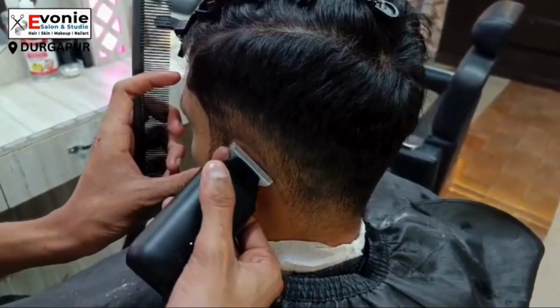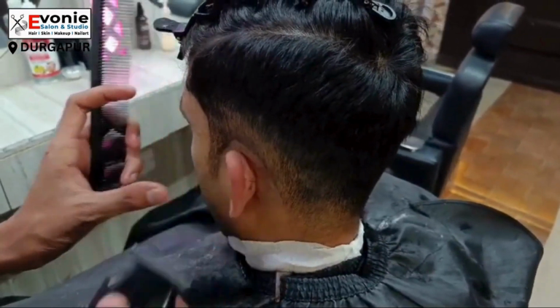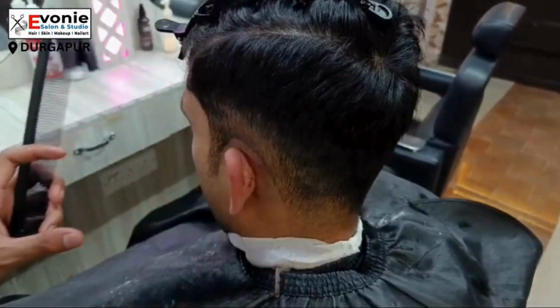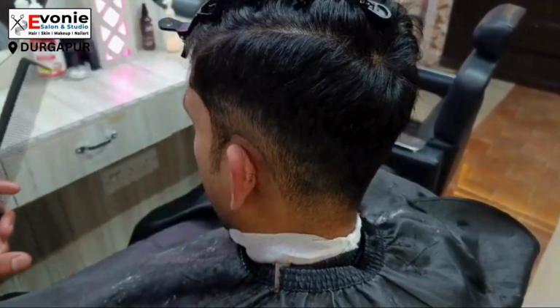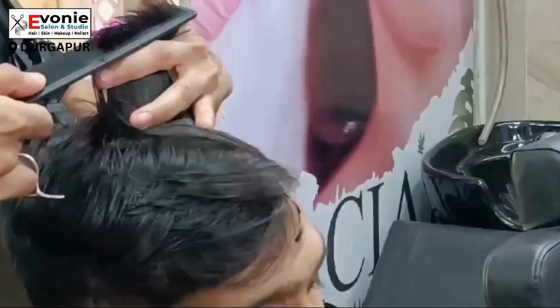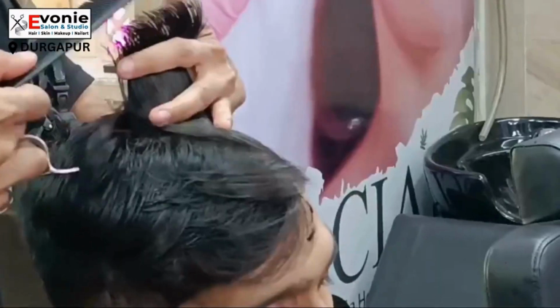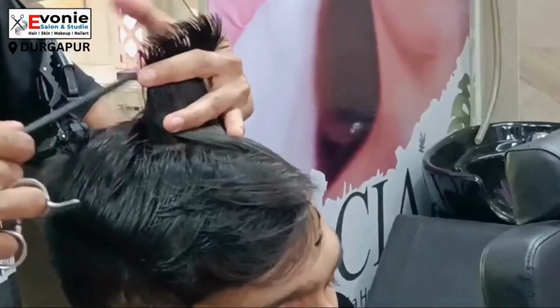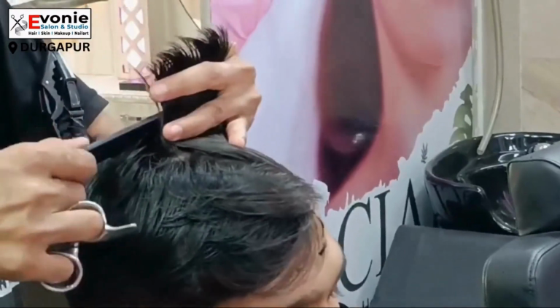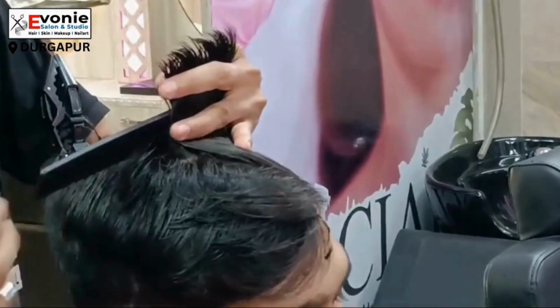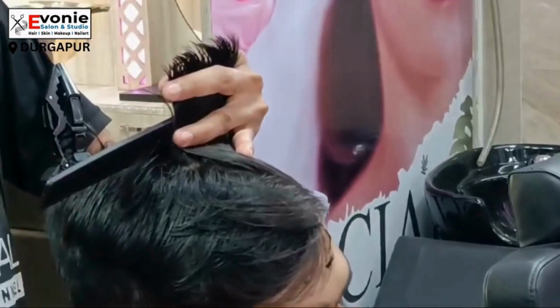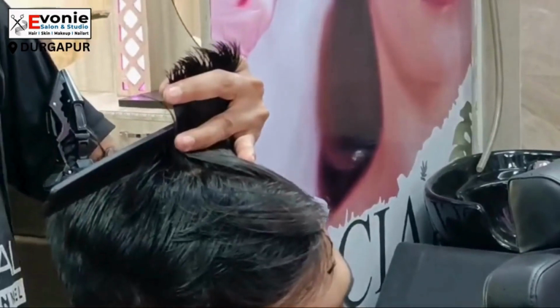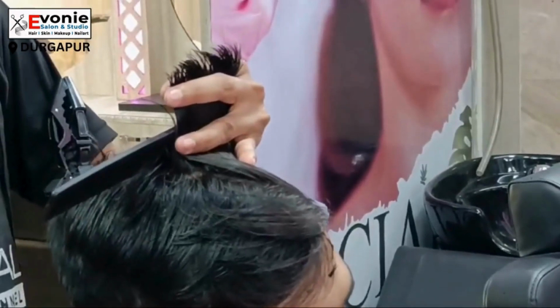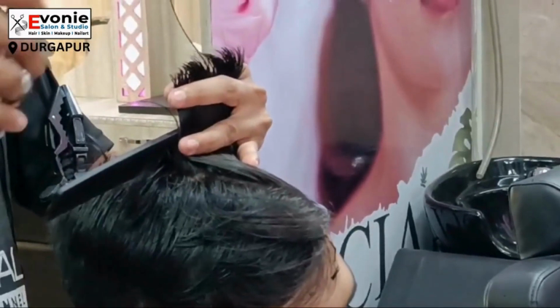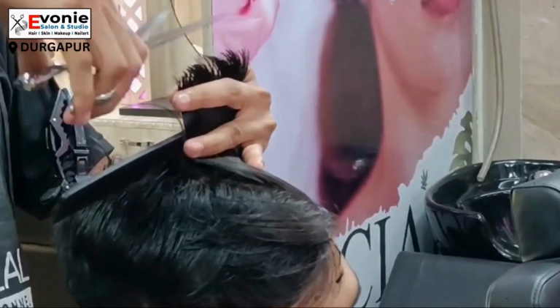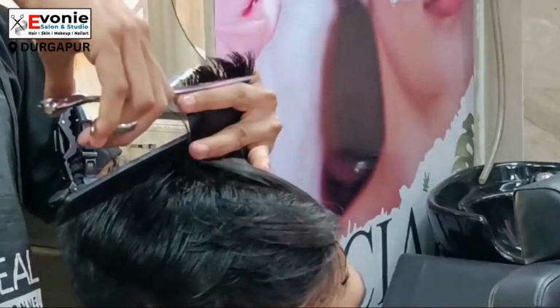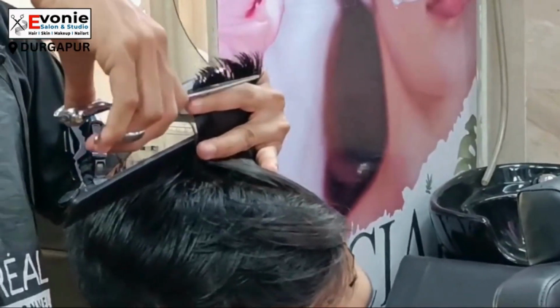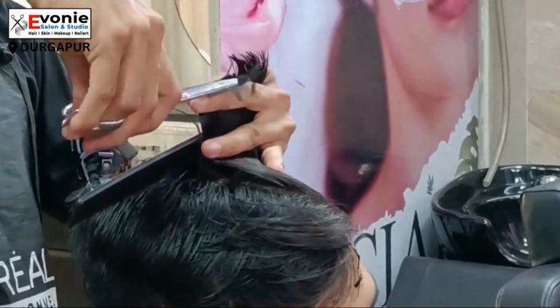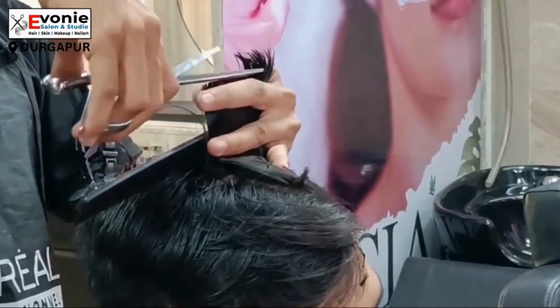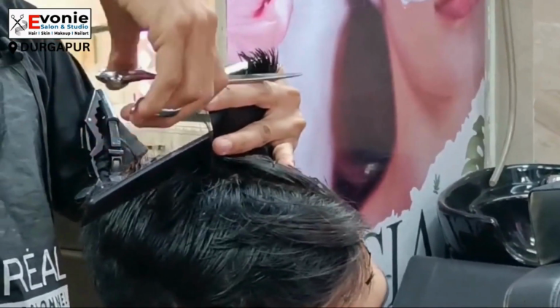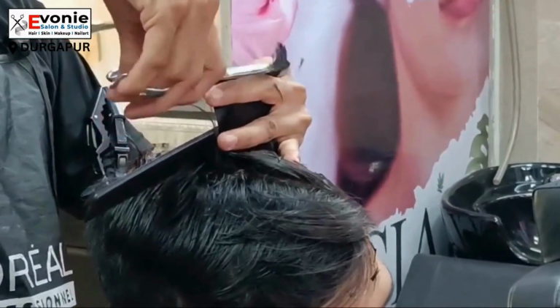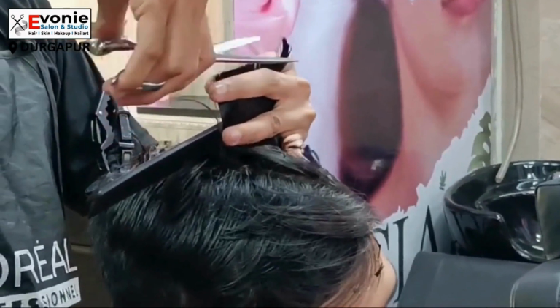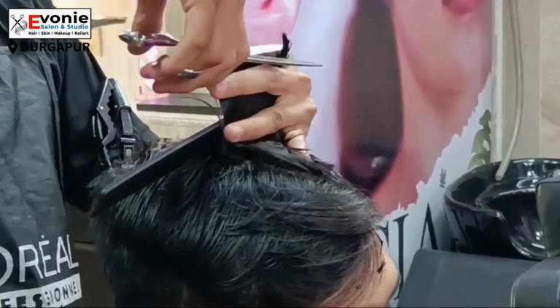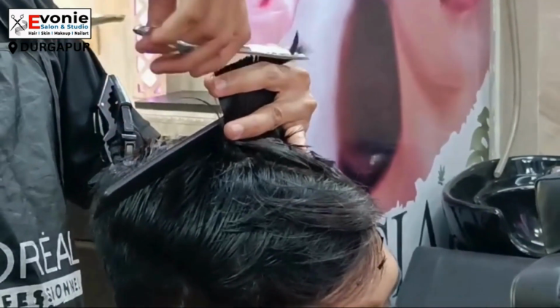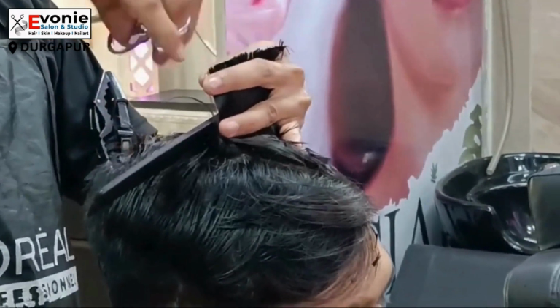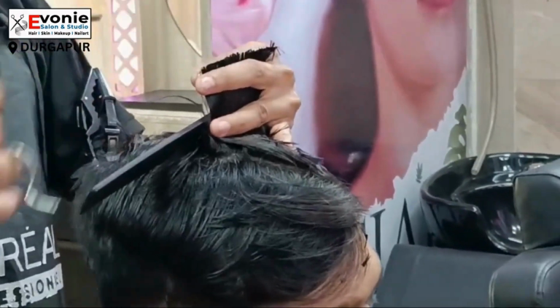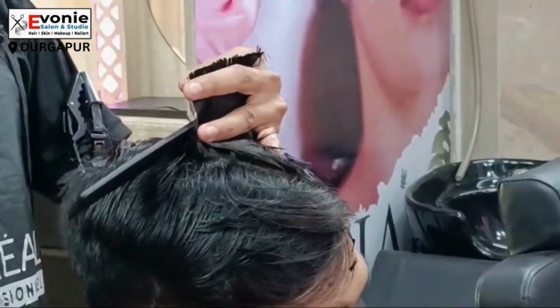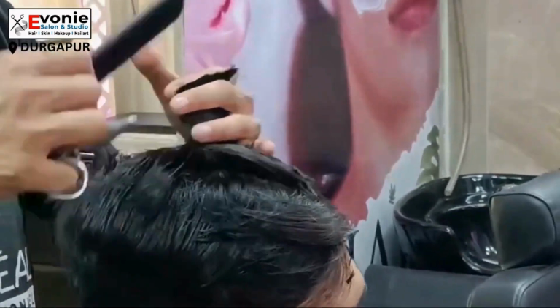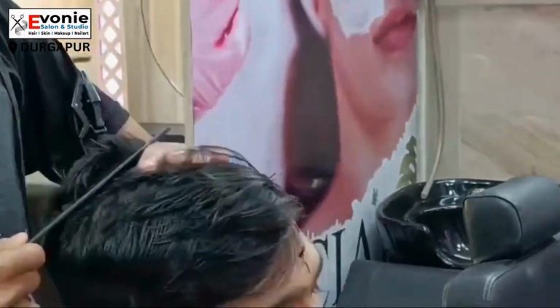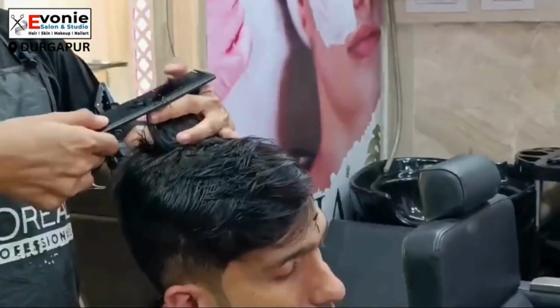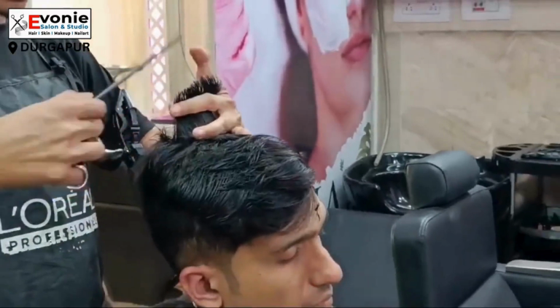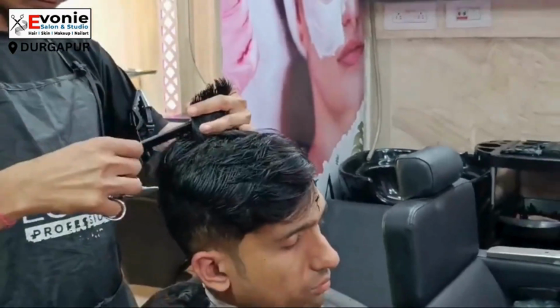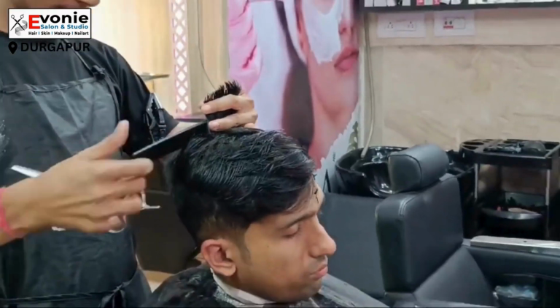If you look at our hair stylist, we will cut his hair in our portion so that he can get a trimmed and clean look.